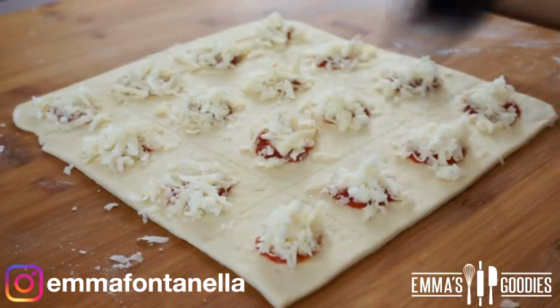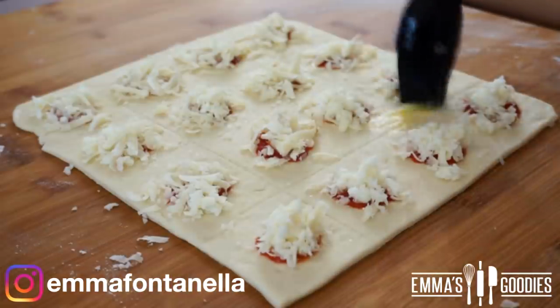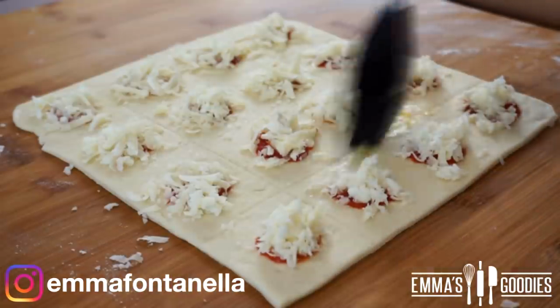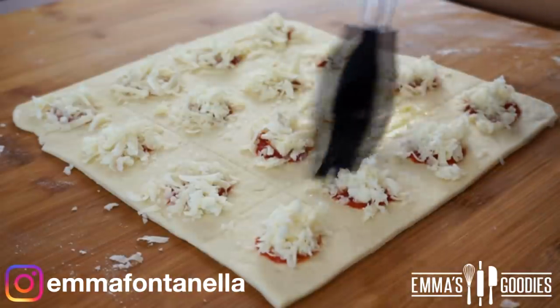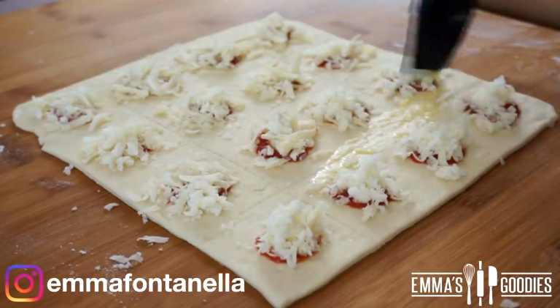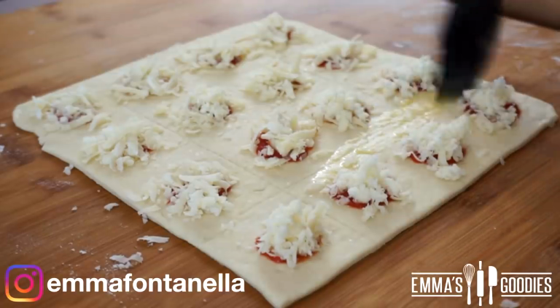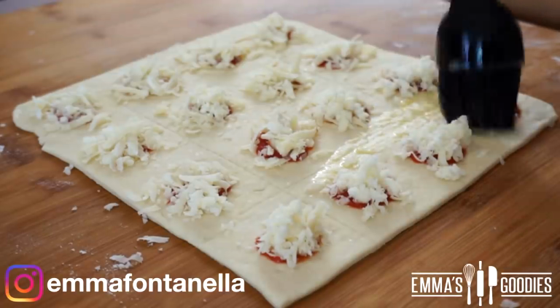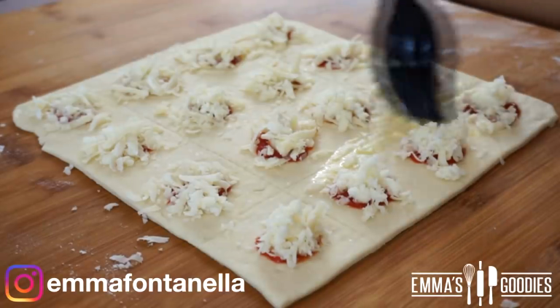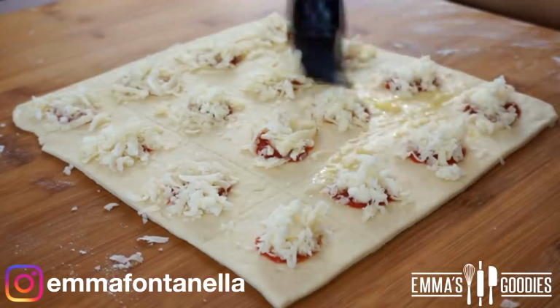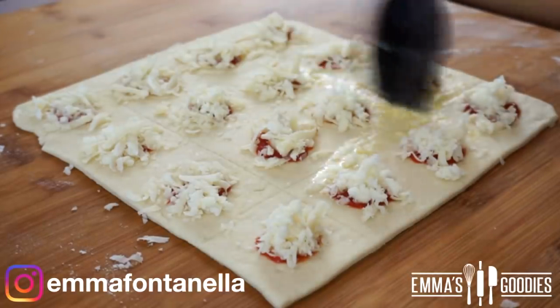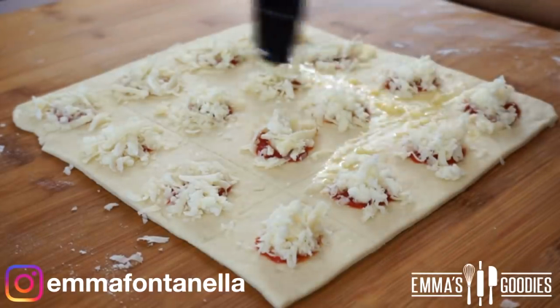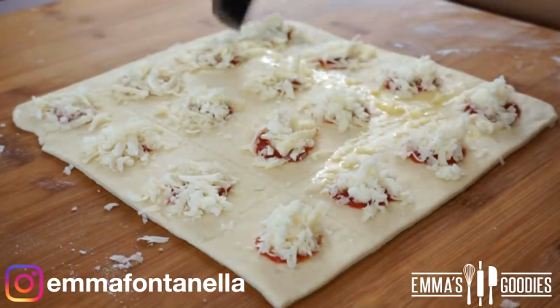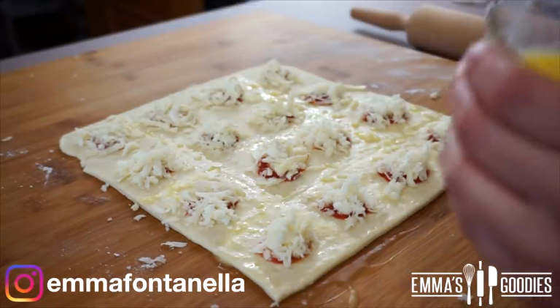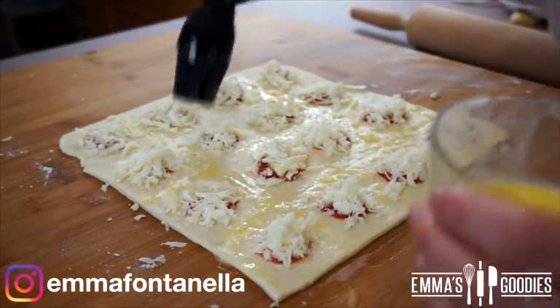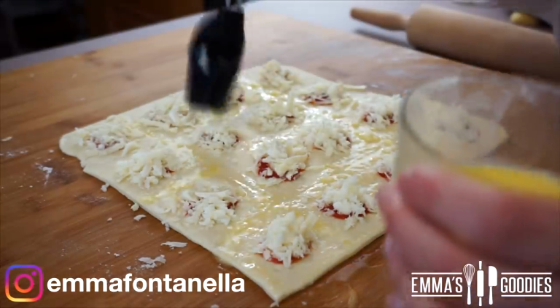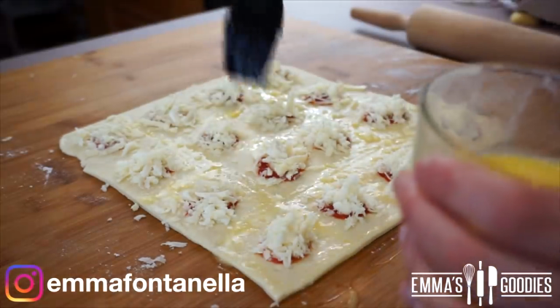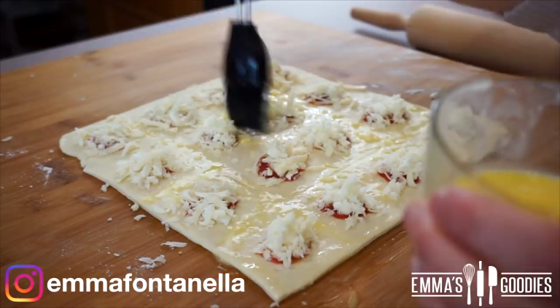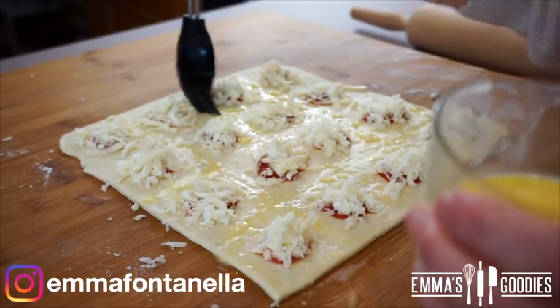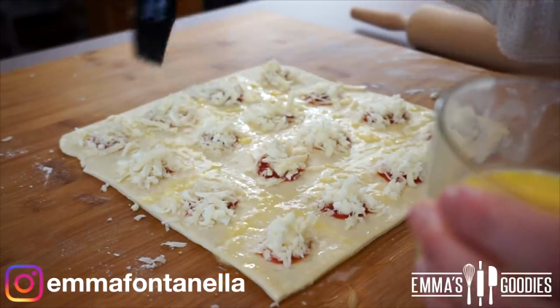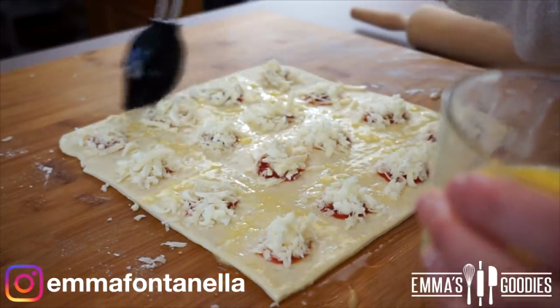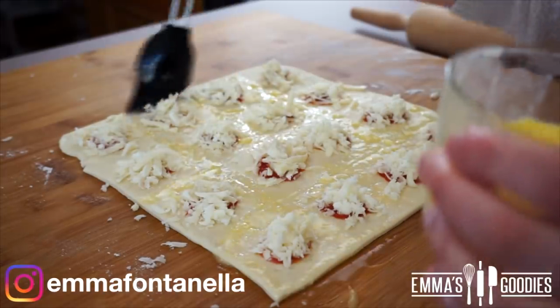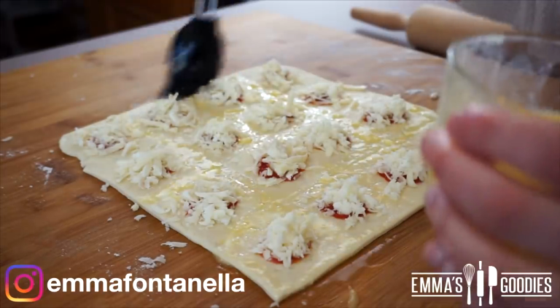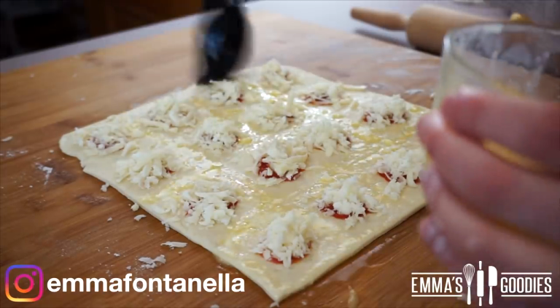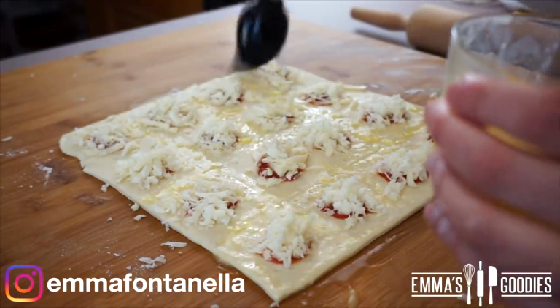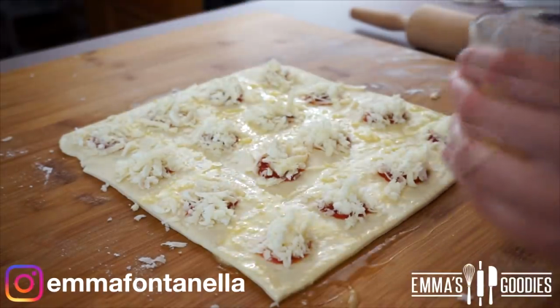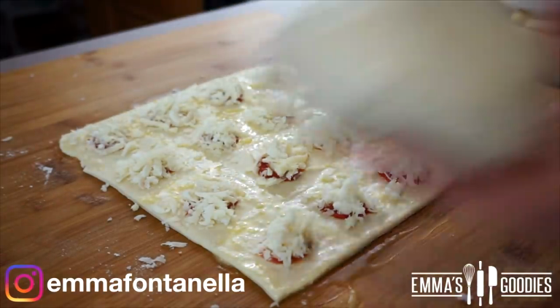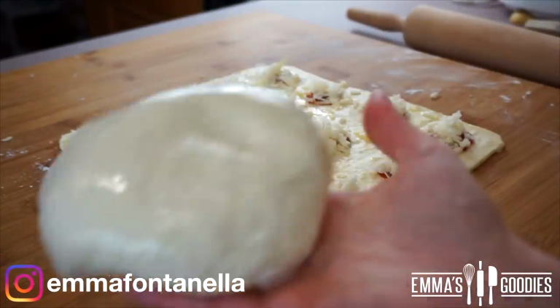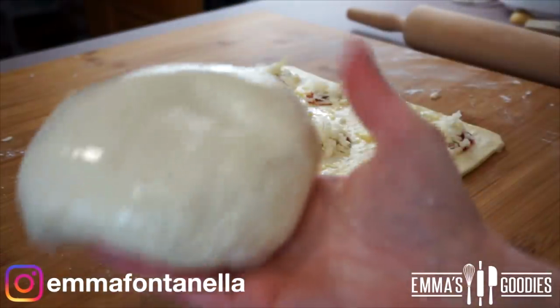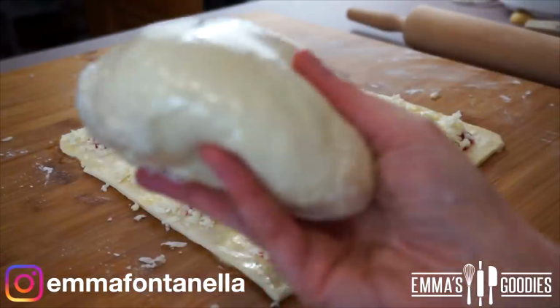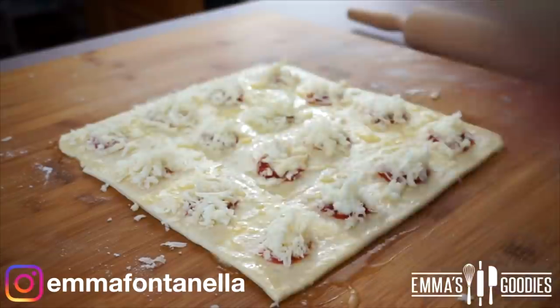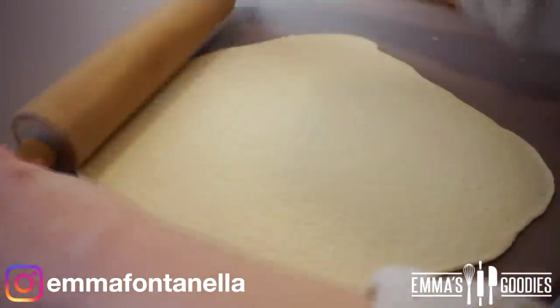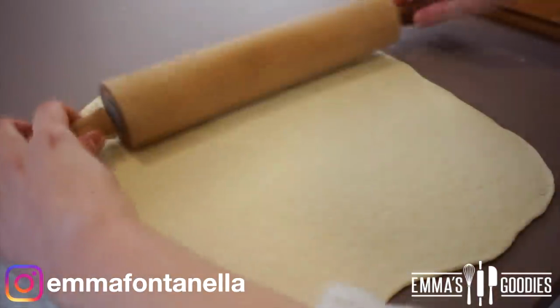Add a little egg wash just to seal everything. If some cheese gets in the way it's okay — it doesn't have to be perfect, it has to be delicious. Roll out the second piece of dough directly on the table.